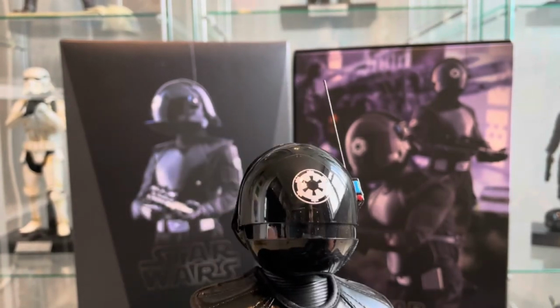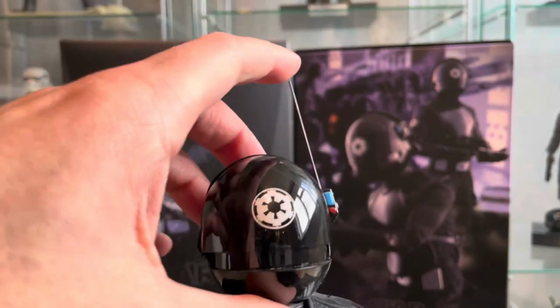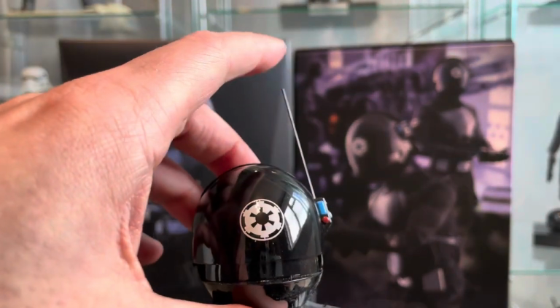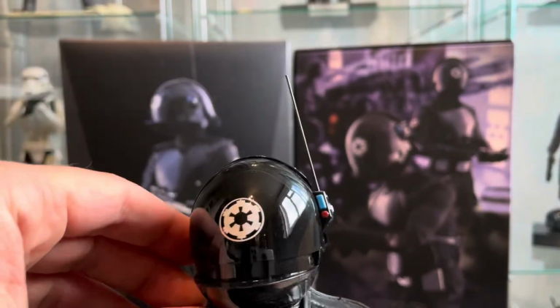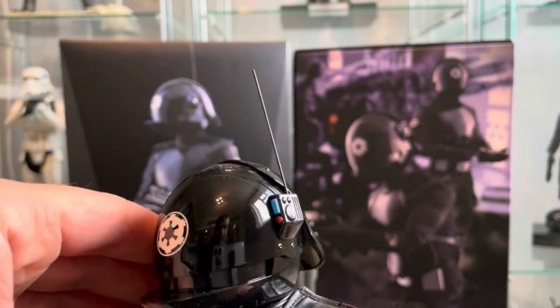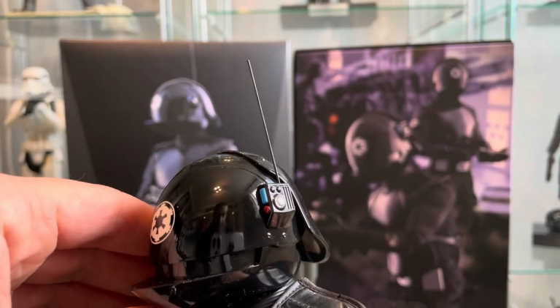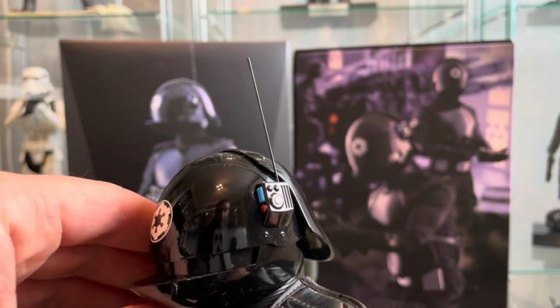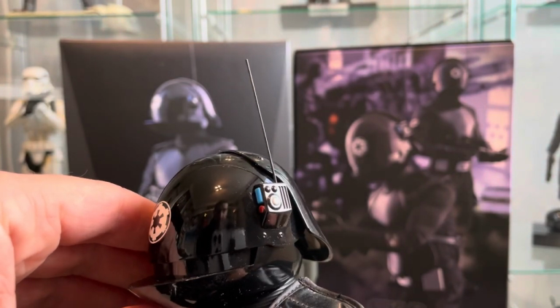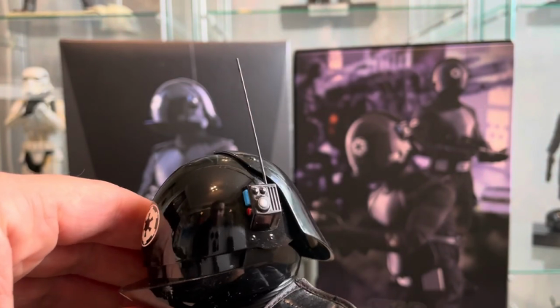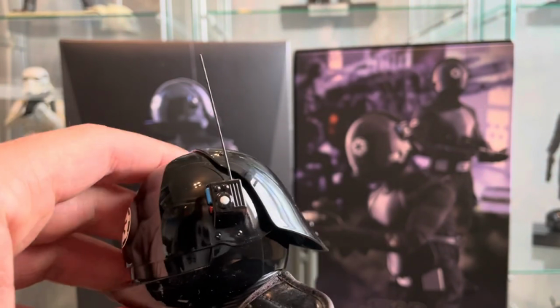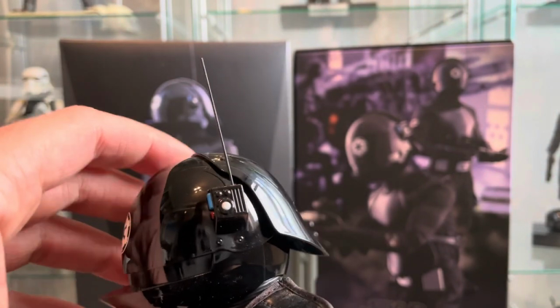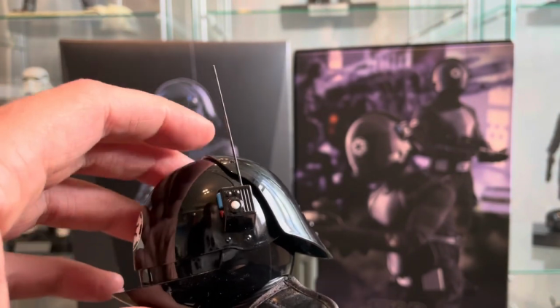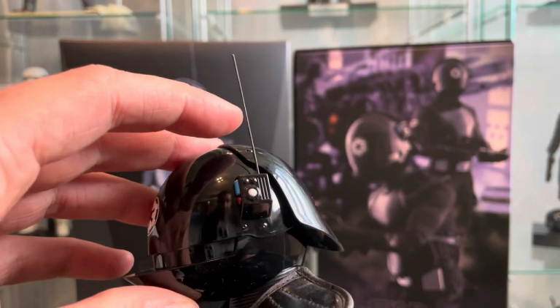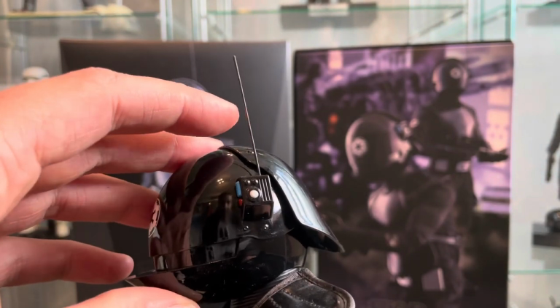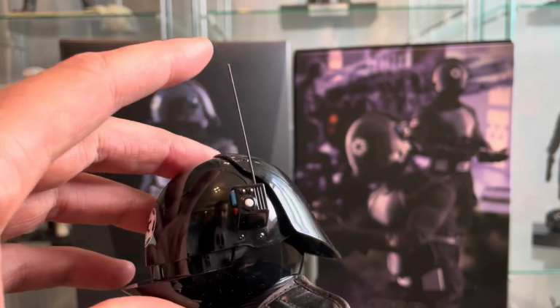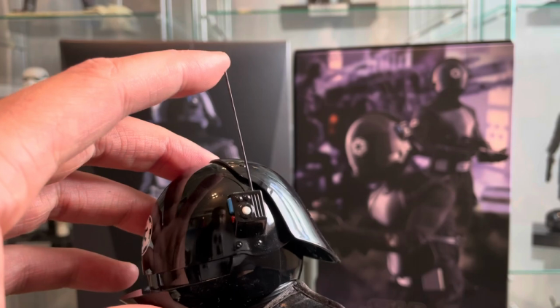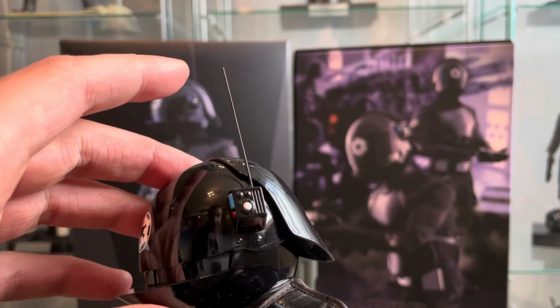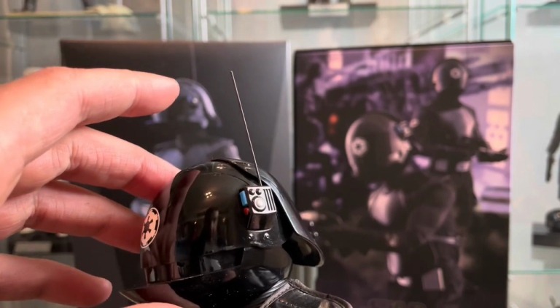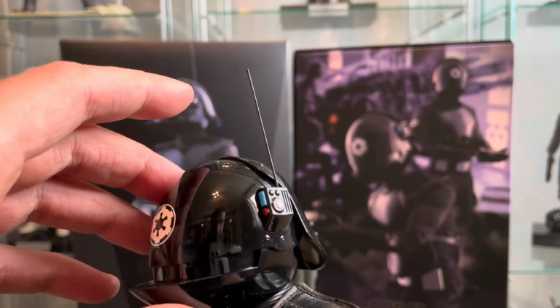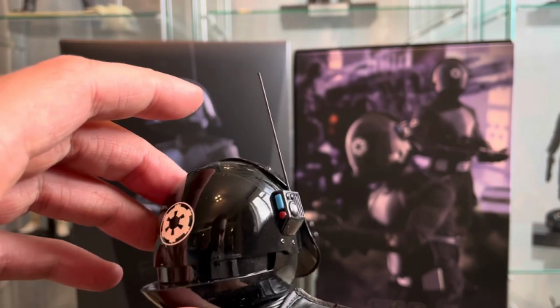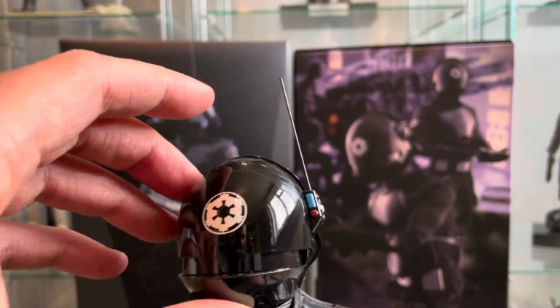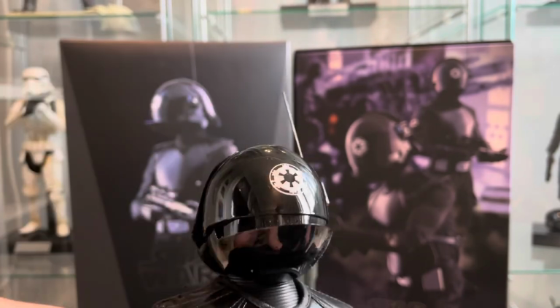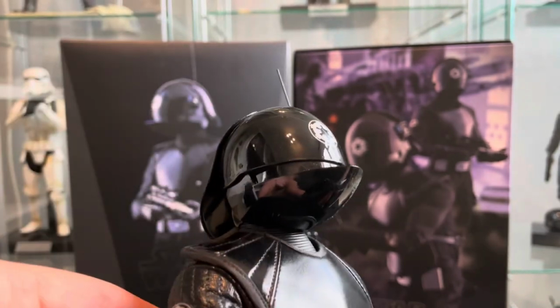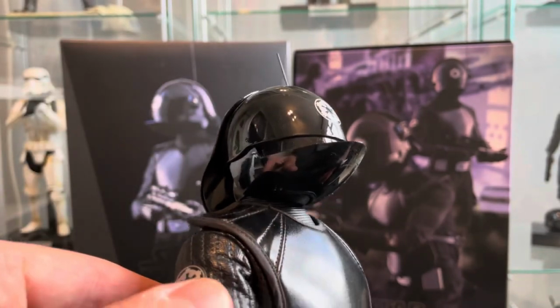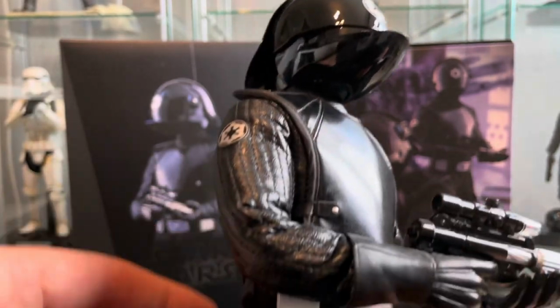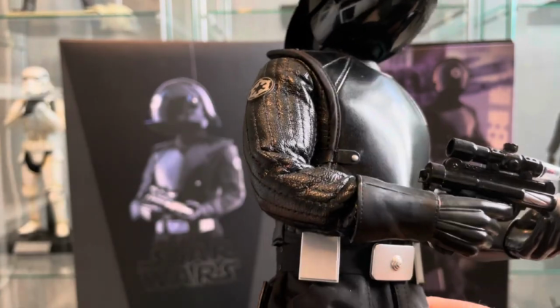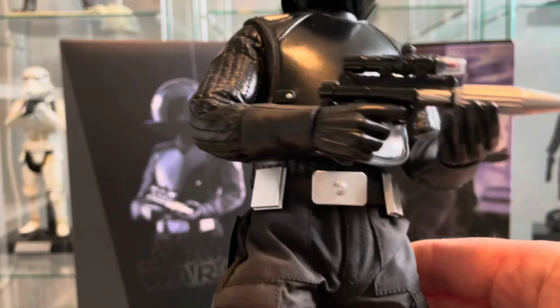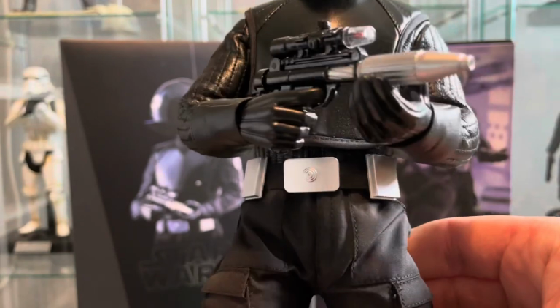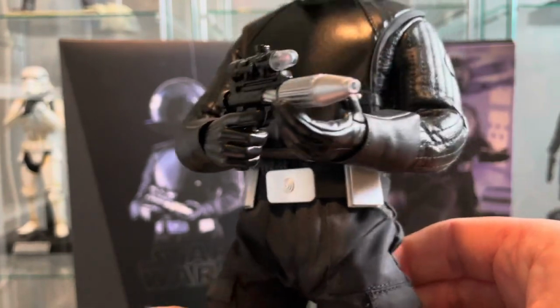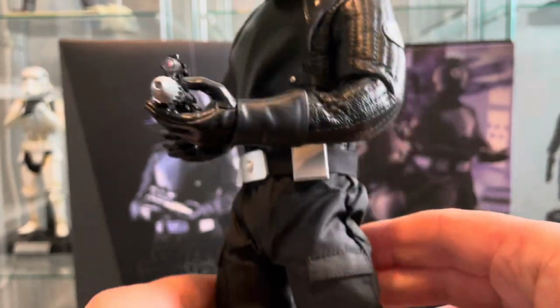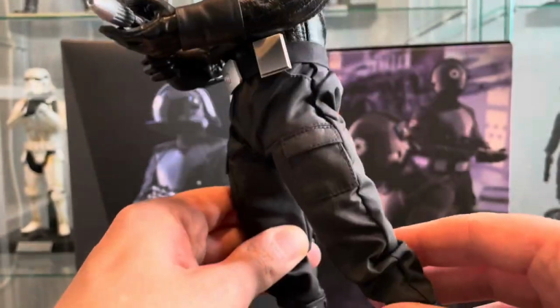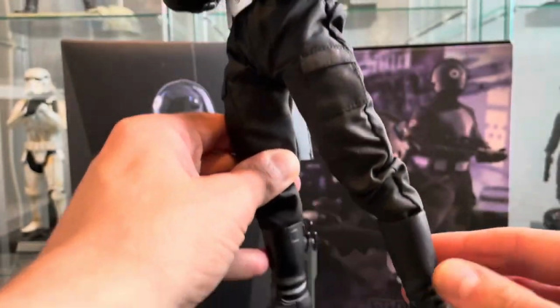Antenna. When I was looking to buy this off eBay, the seller said he couldn't find the antenna, but then he found it — so that's kind of handy. And yeah, that's all it is really.